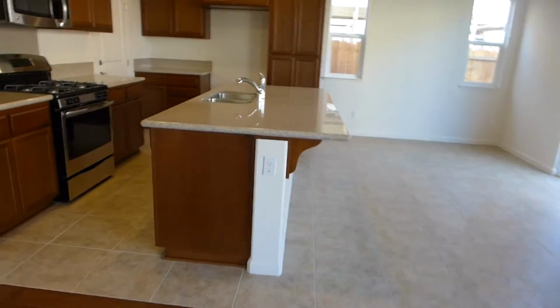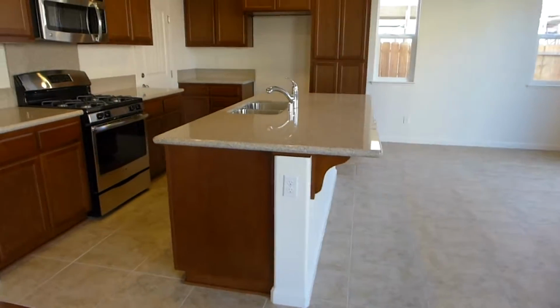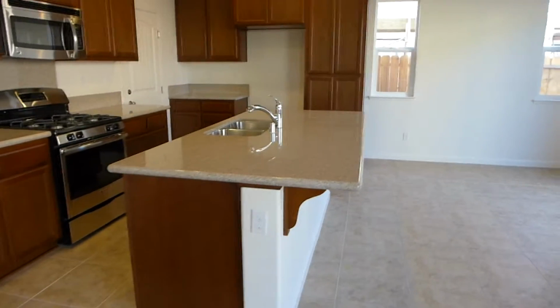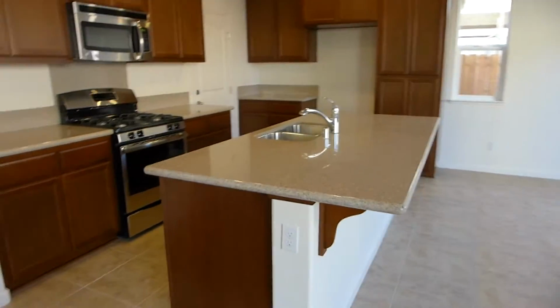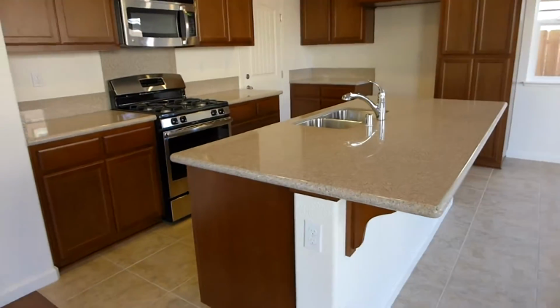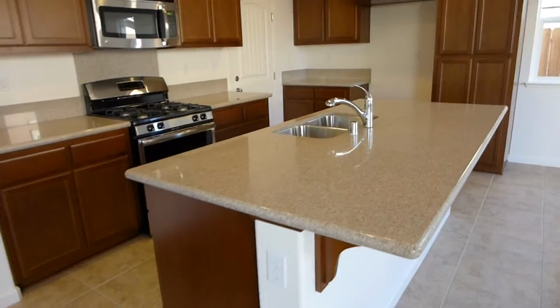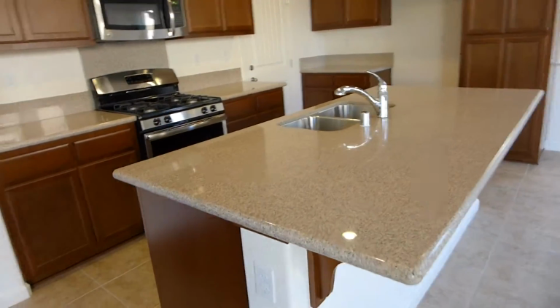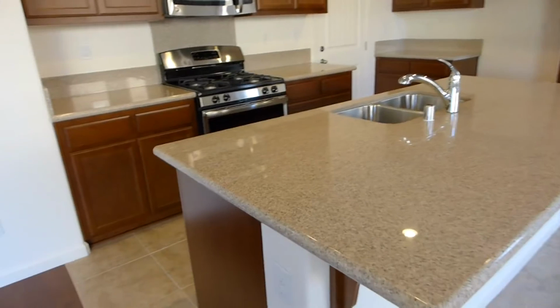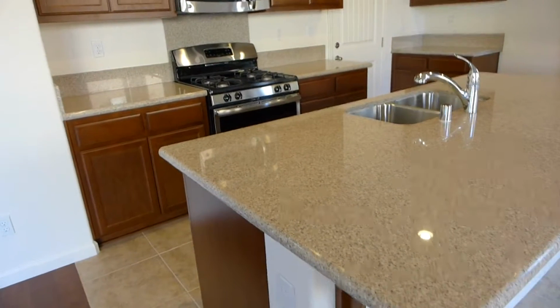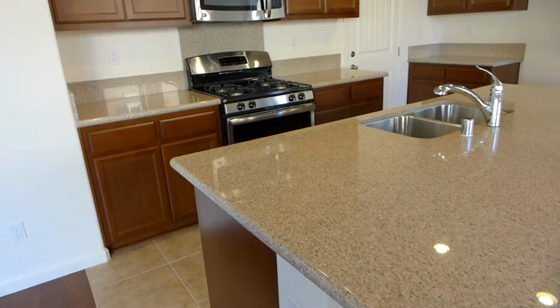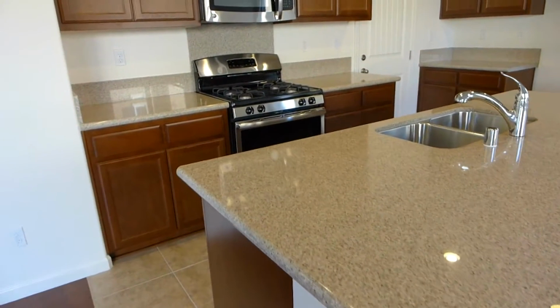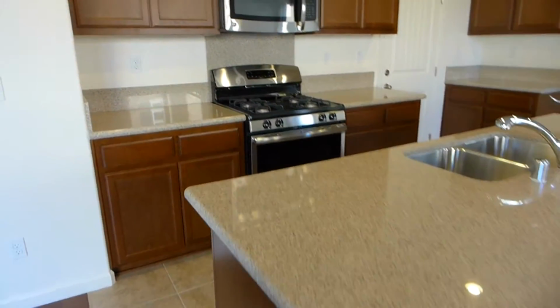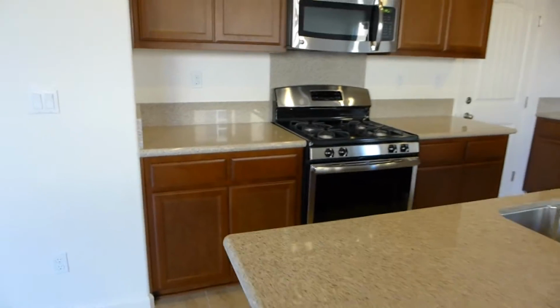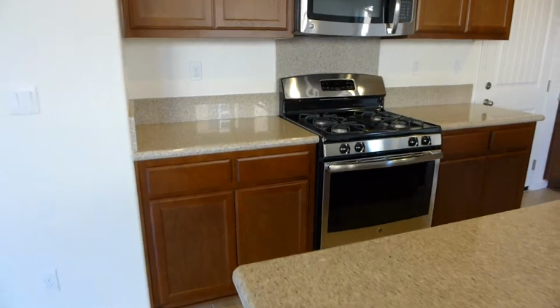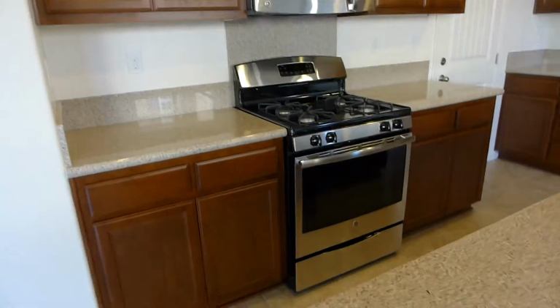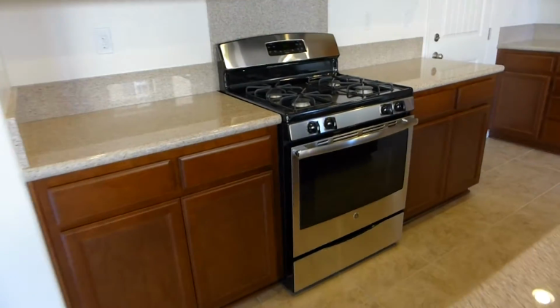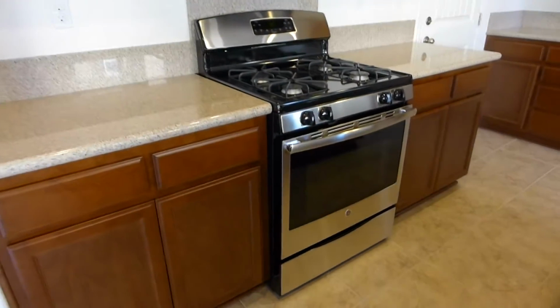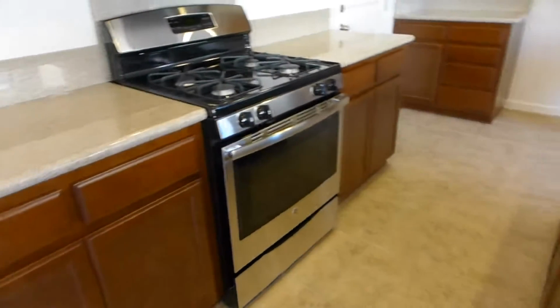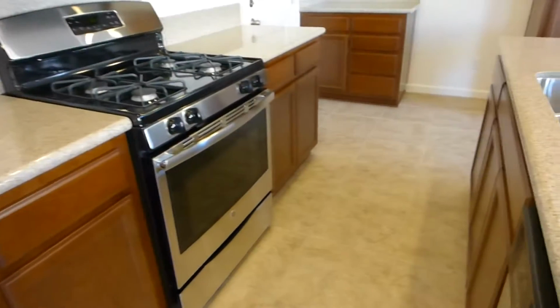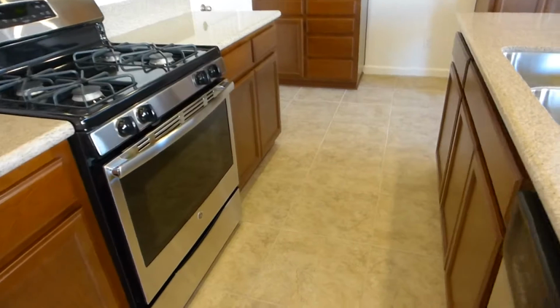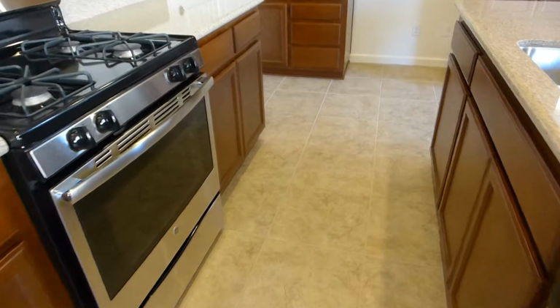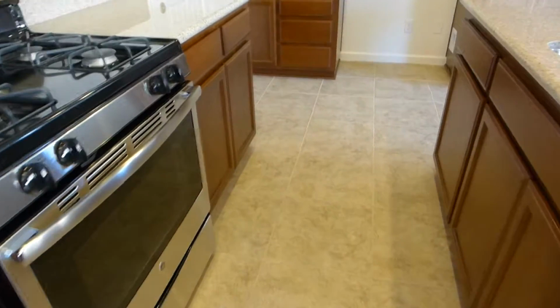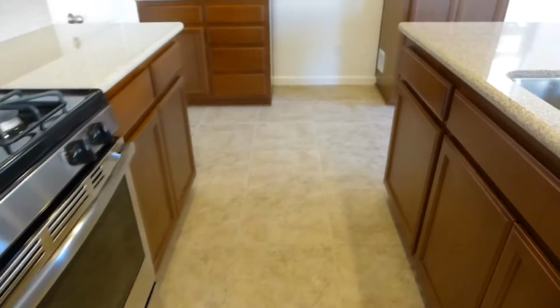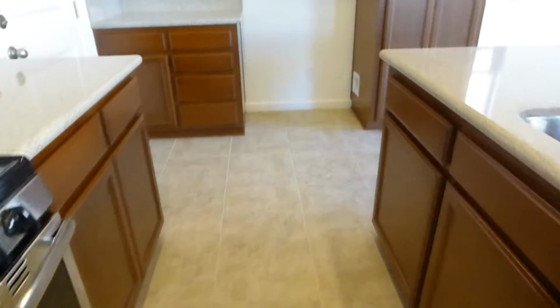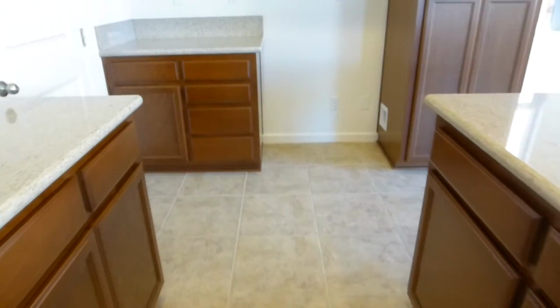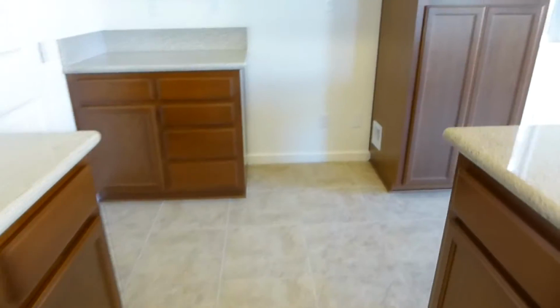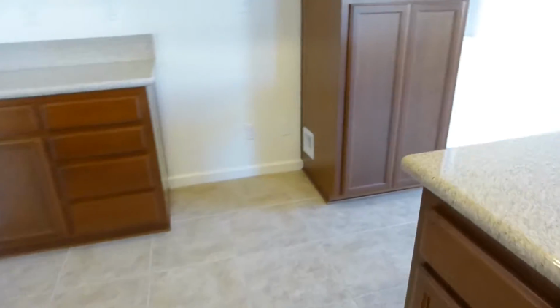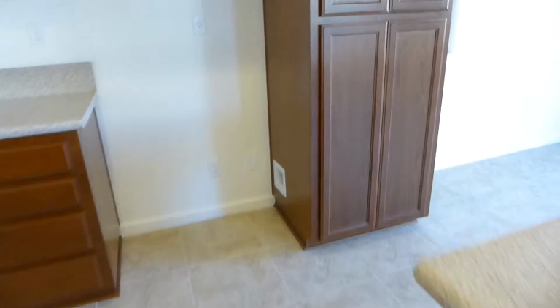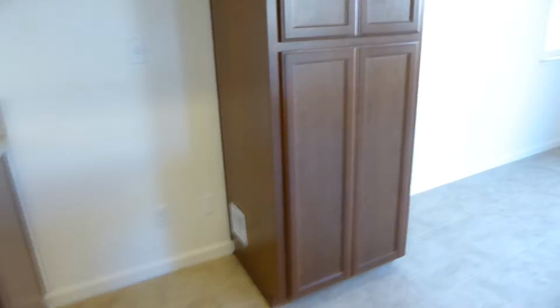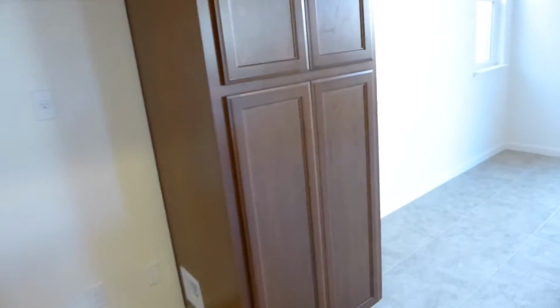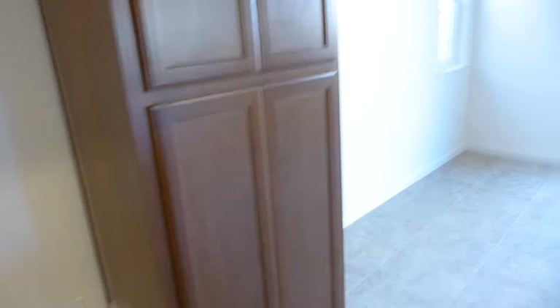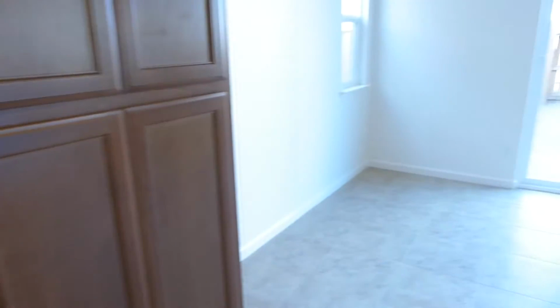Nice great room, beautiful shiny granite, stainless steel appliances, beautiful cabinets, large tile floors, and there's room for your own refrigerator.